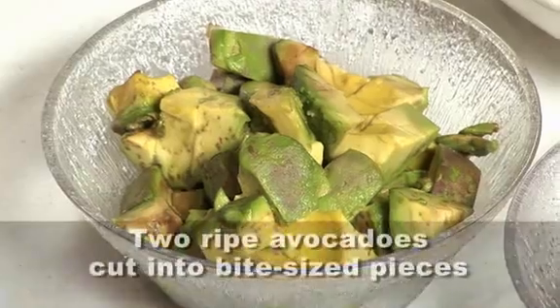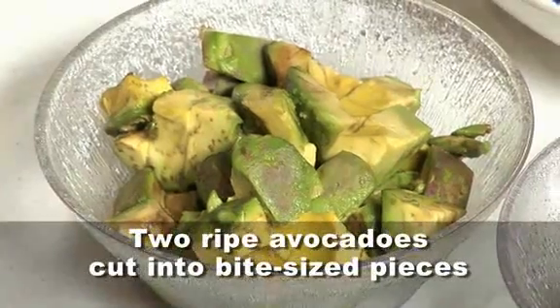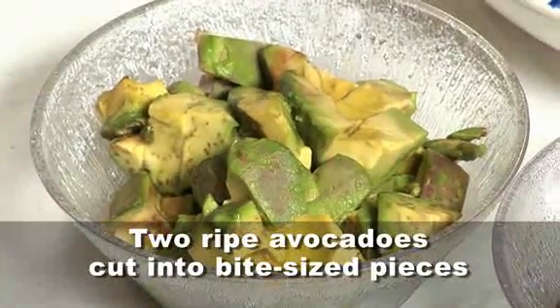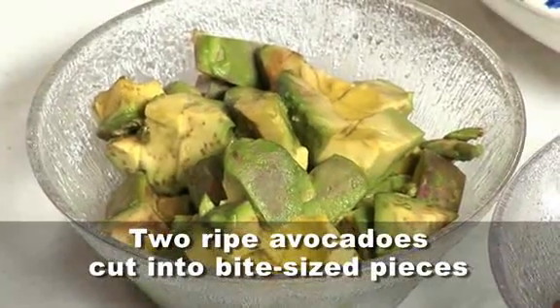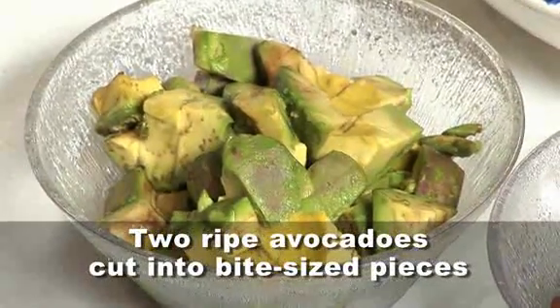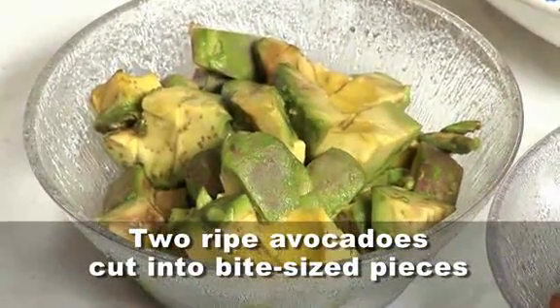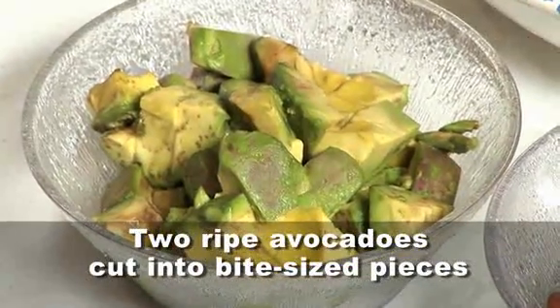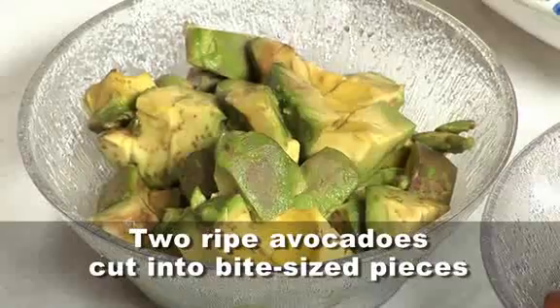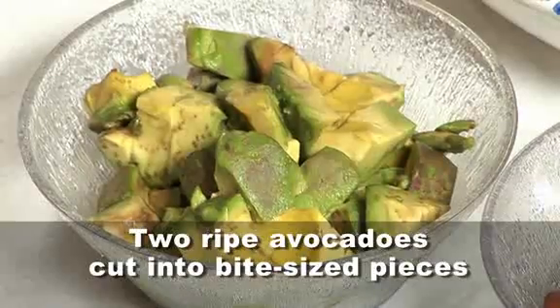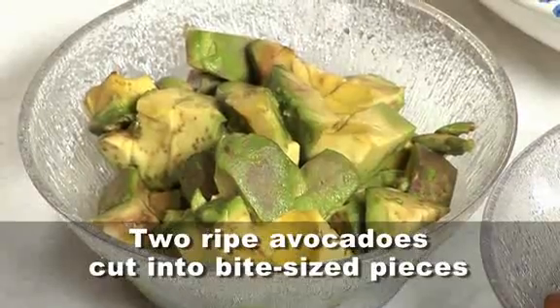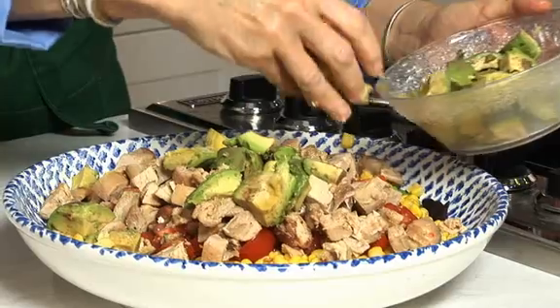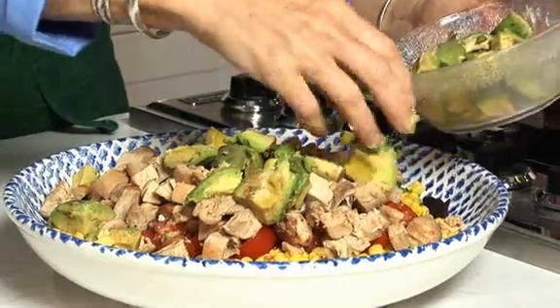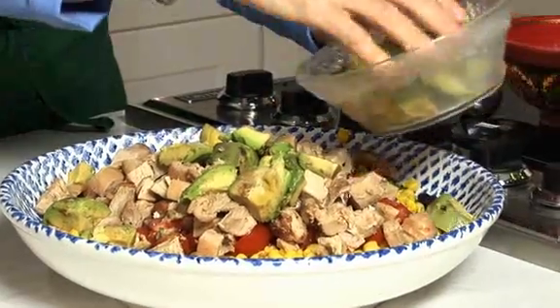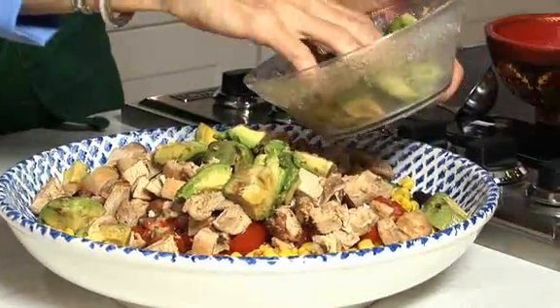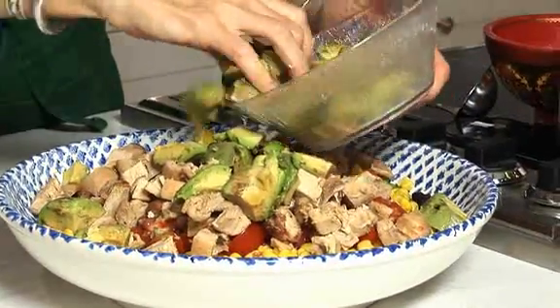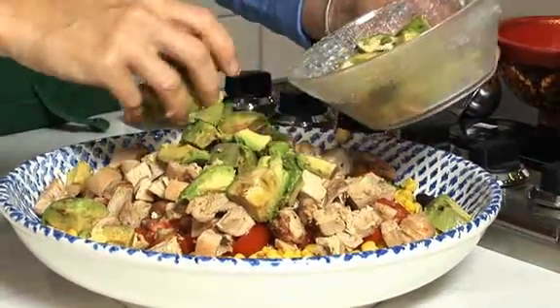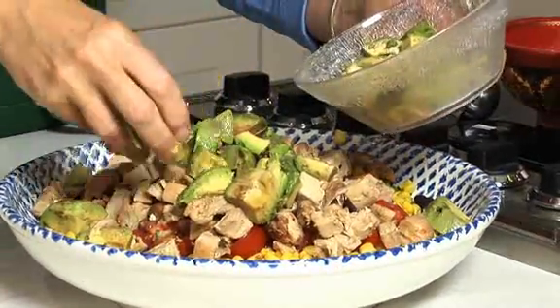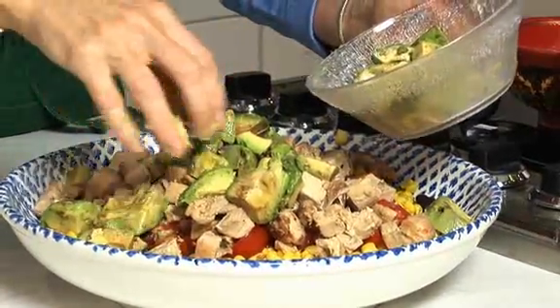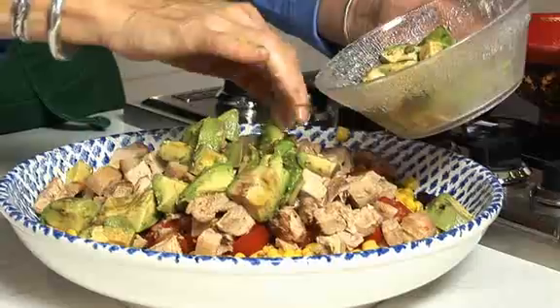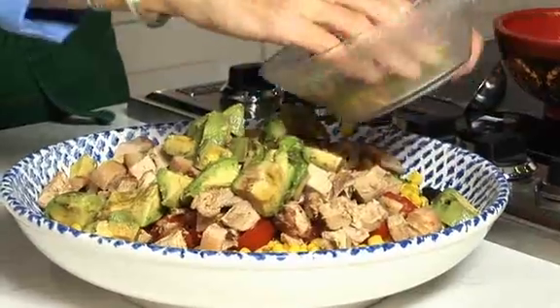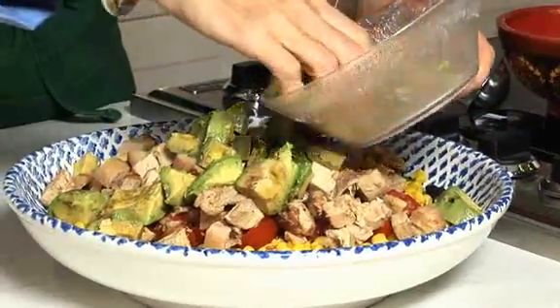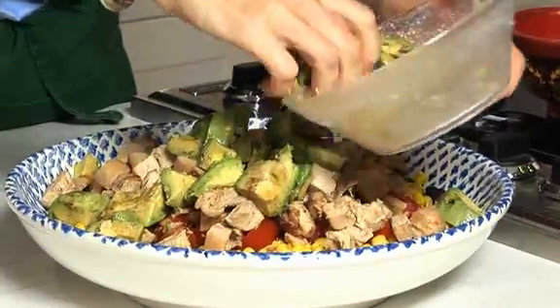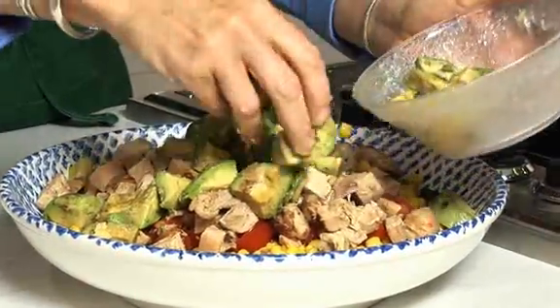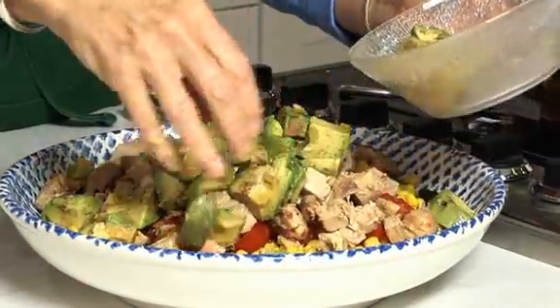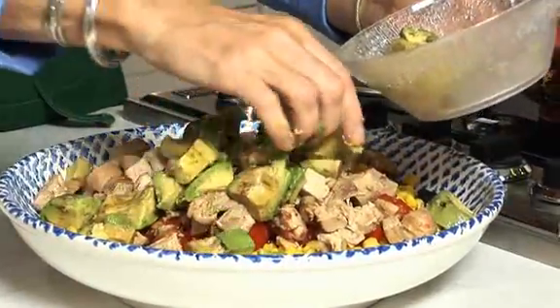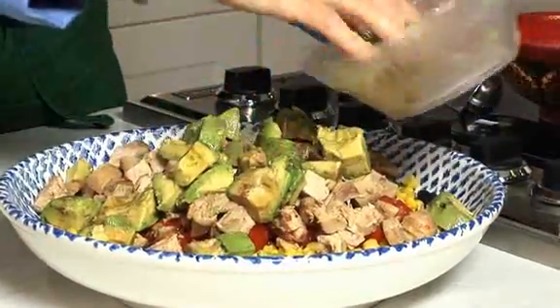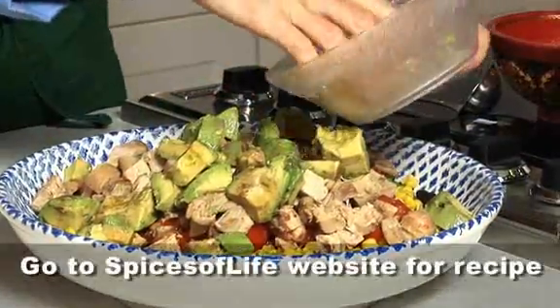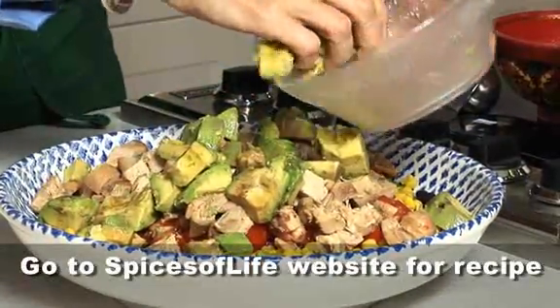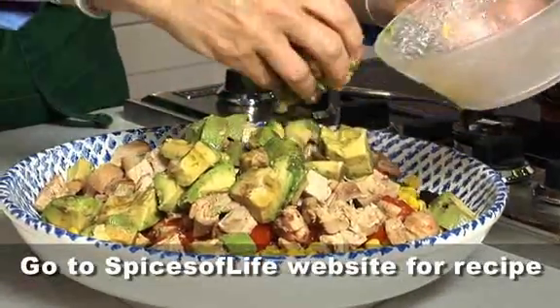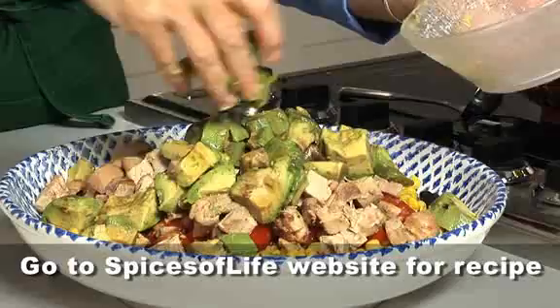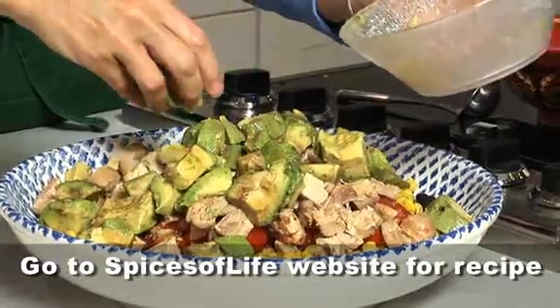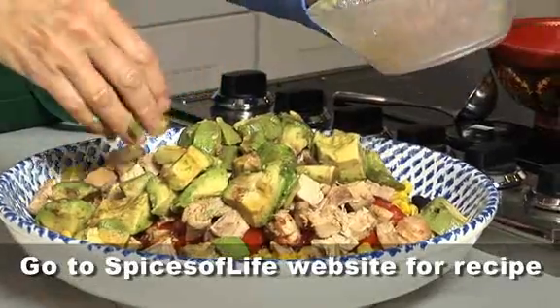Last but not least, some avocado — ripe avocado cut into pieces — just sprinkled around. And all the recipes are on Spices of Life.